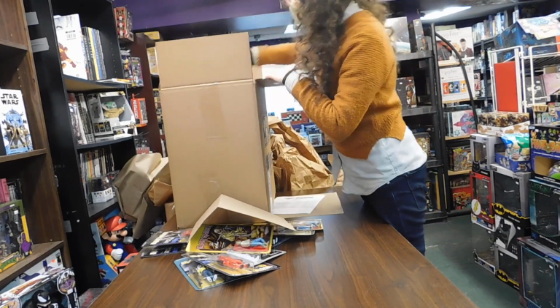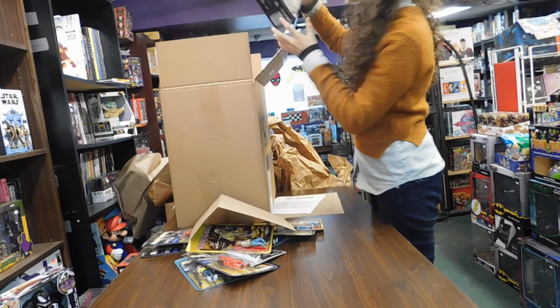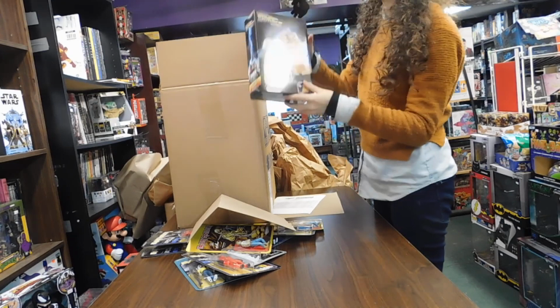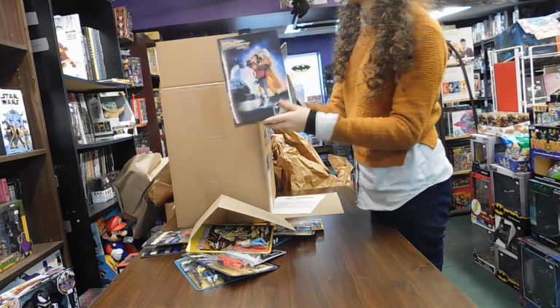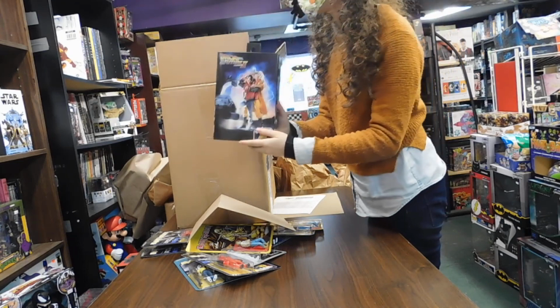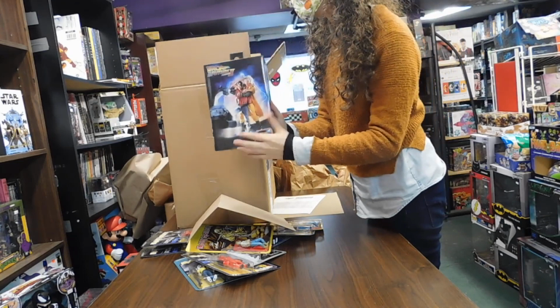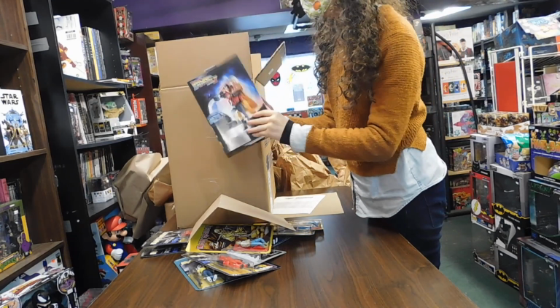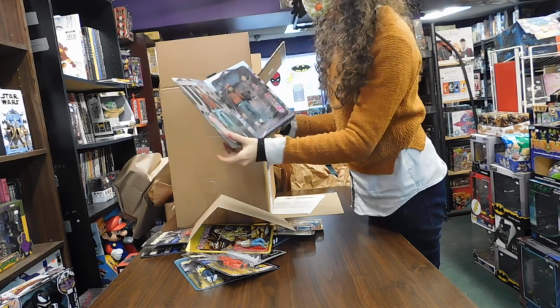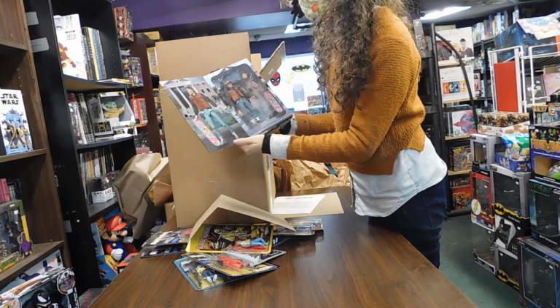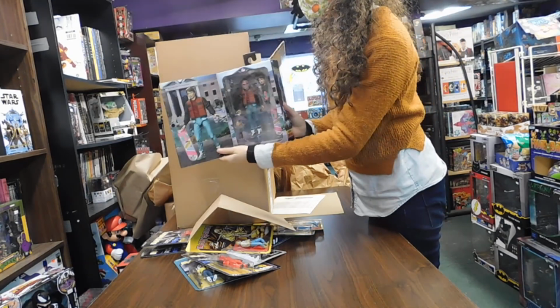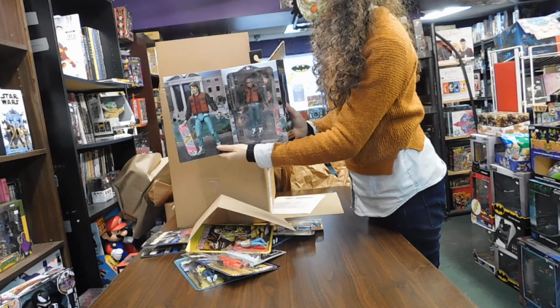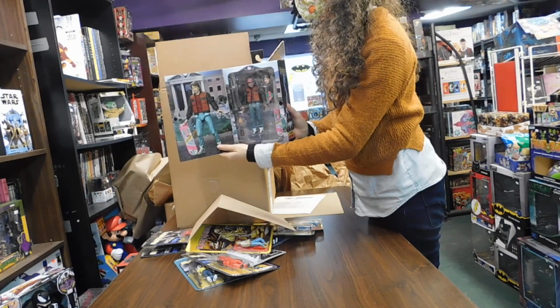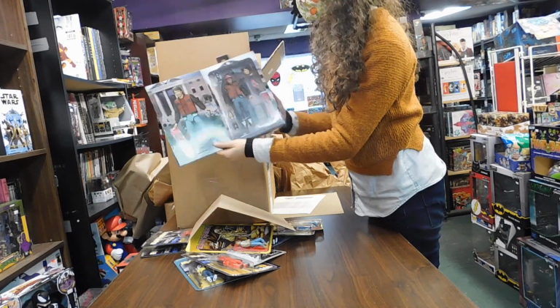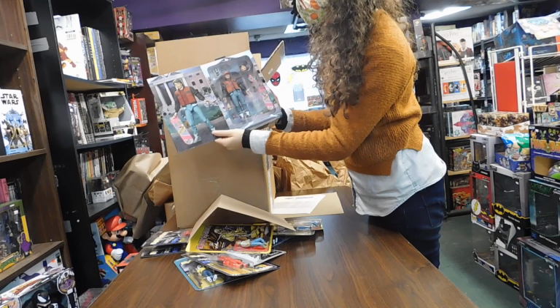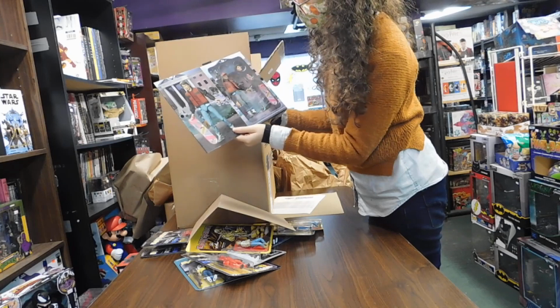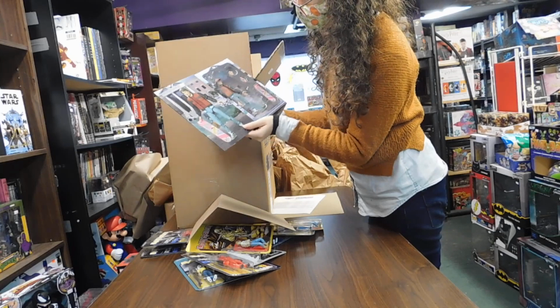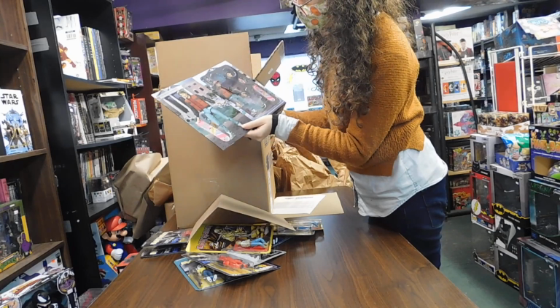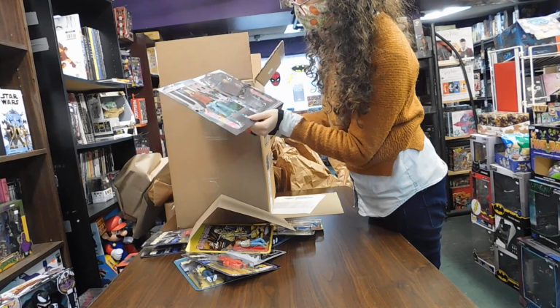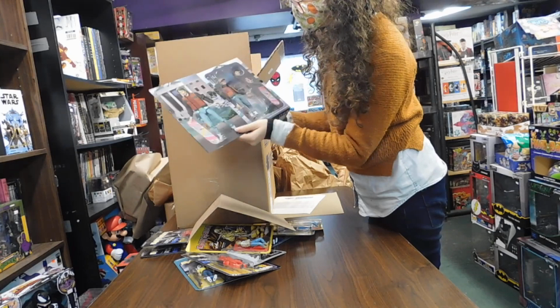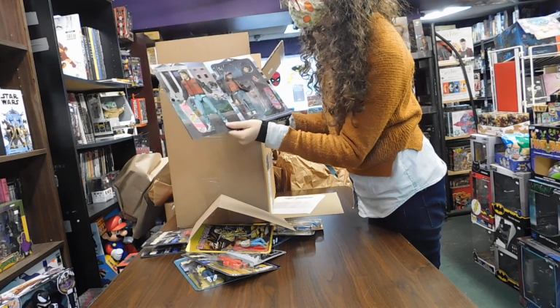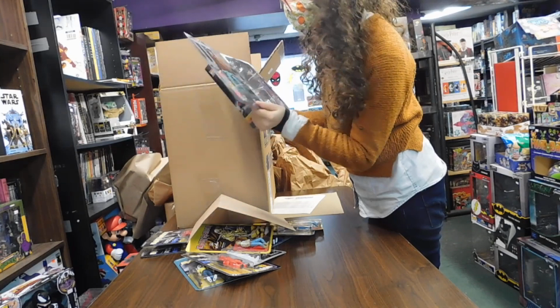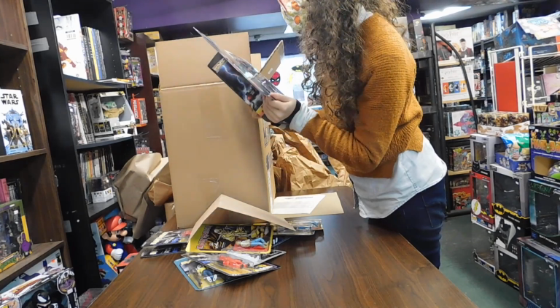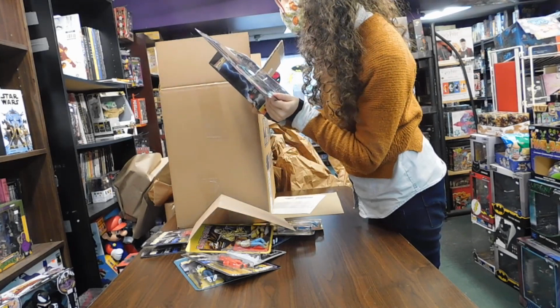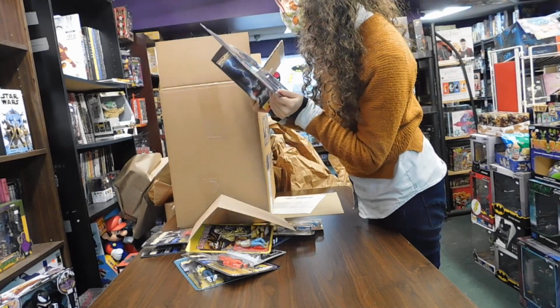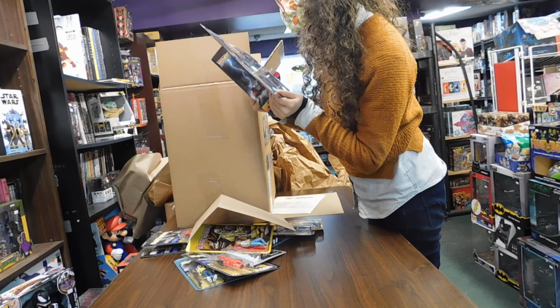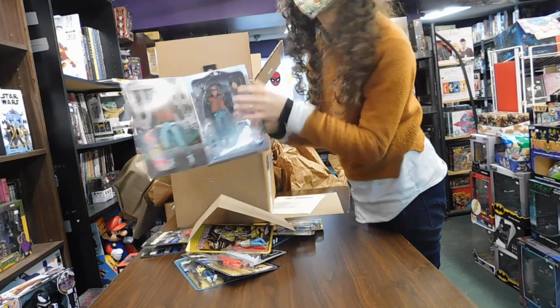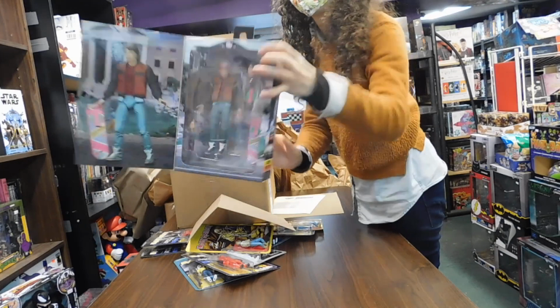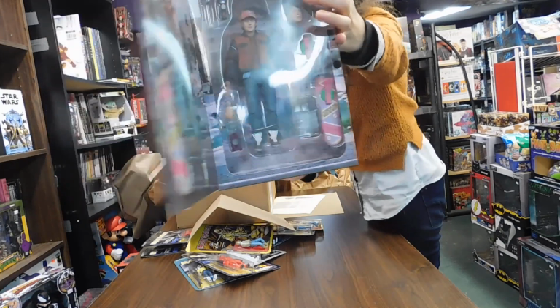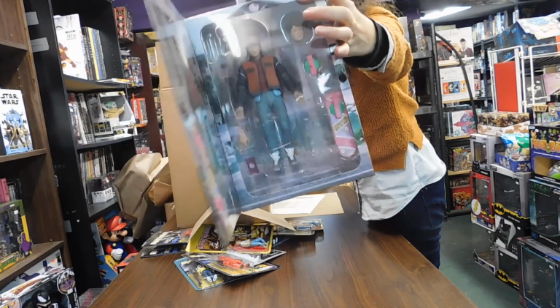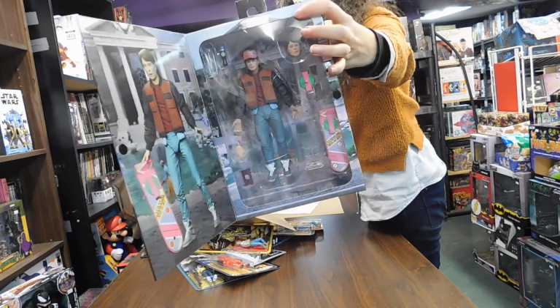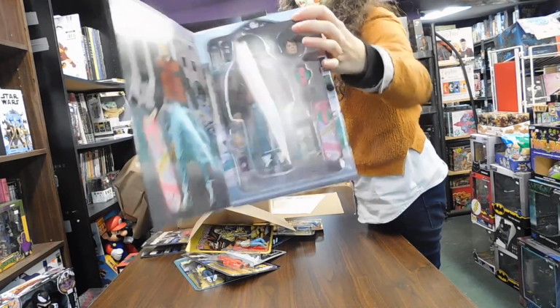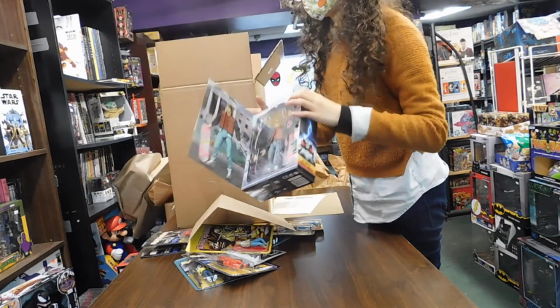We got a Back to the Future Marty McFly — he's got a little hoverboard, and I think that's a Pepsi there. Fun!